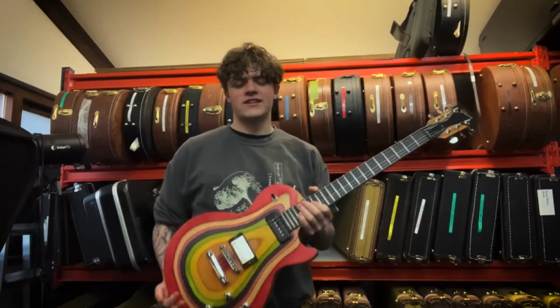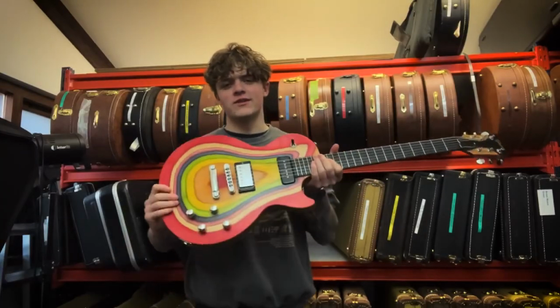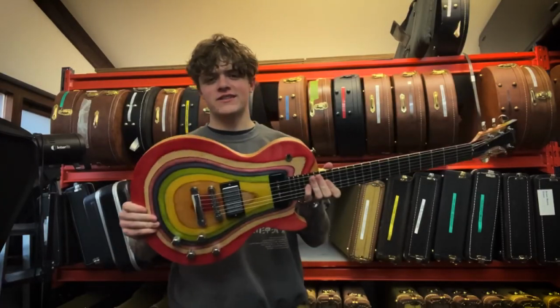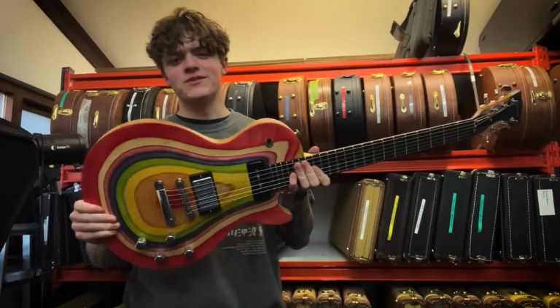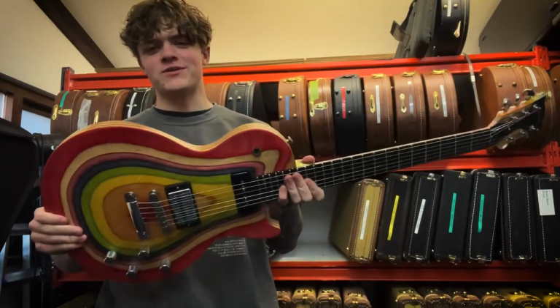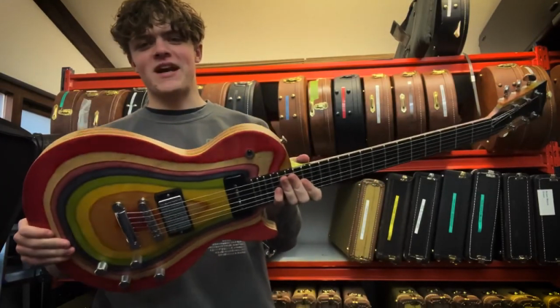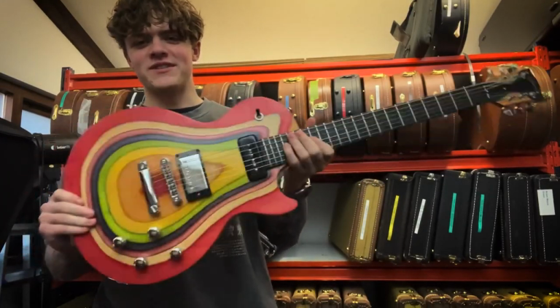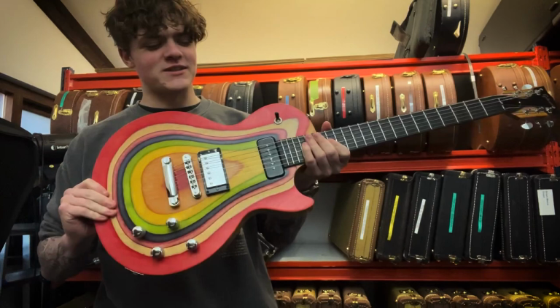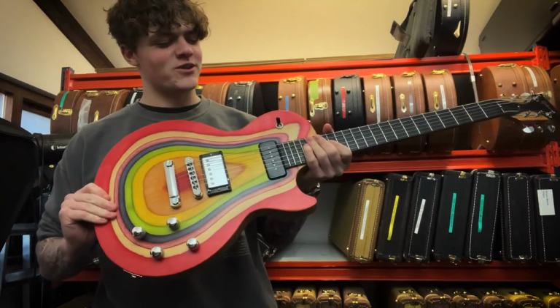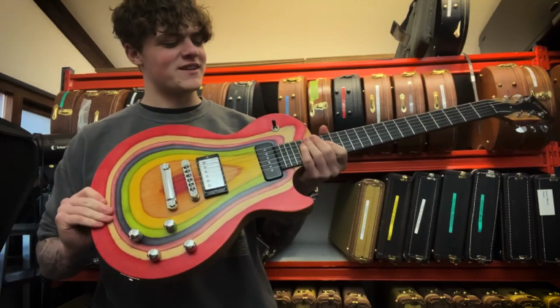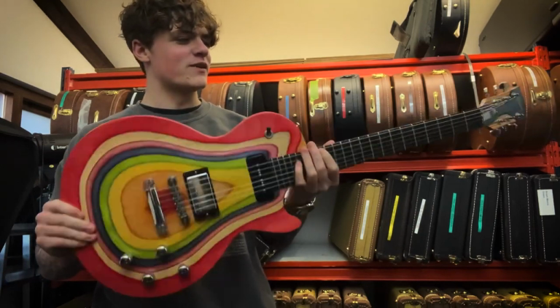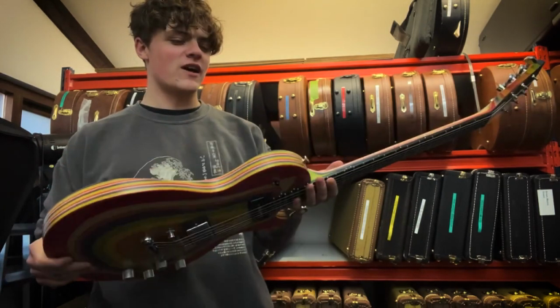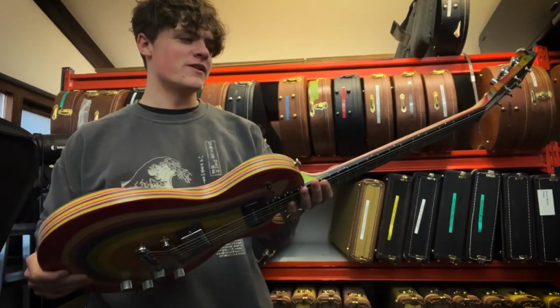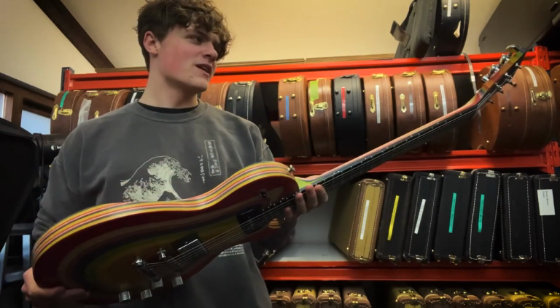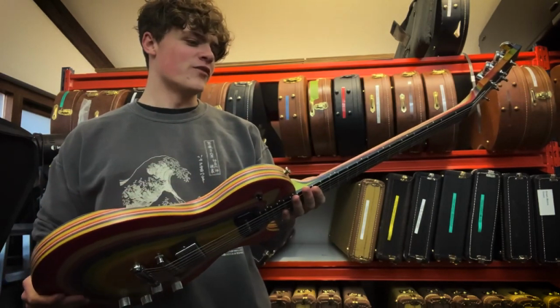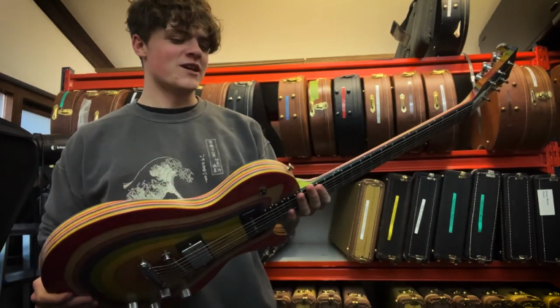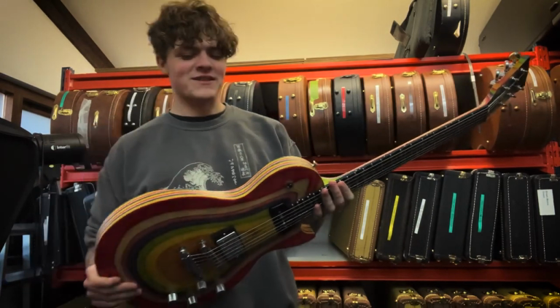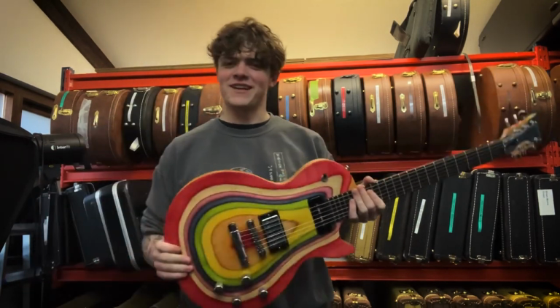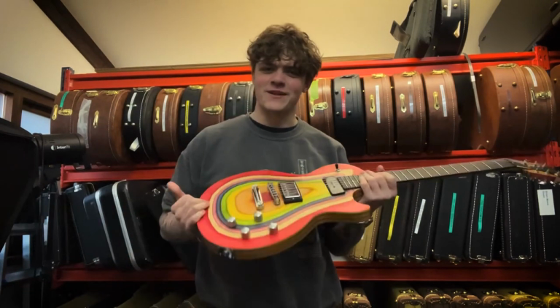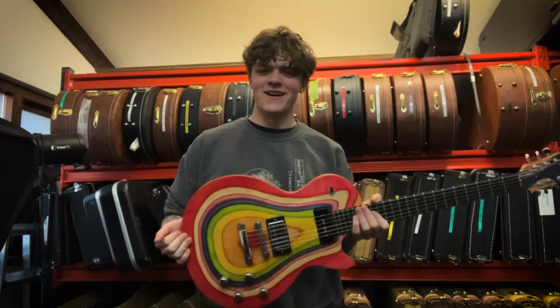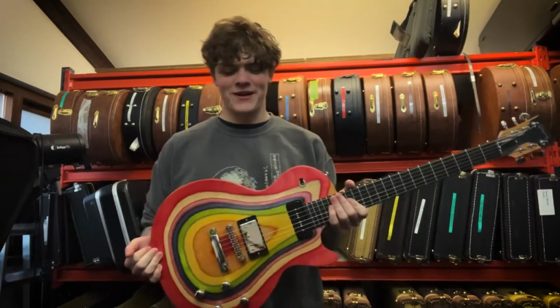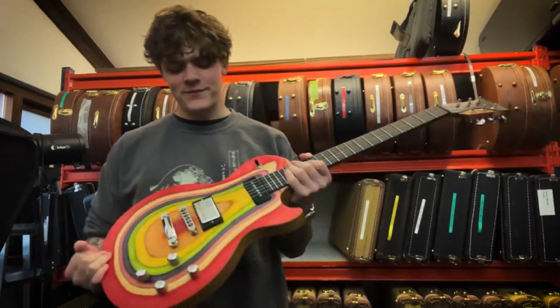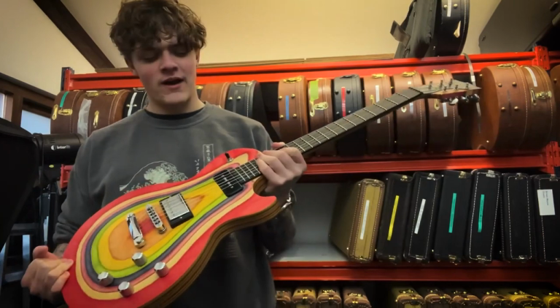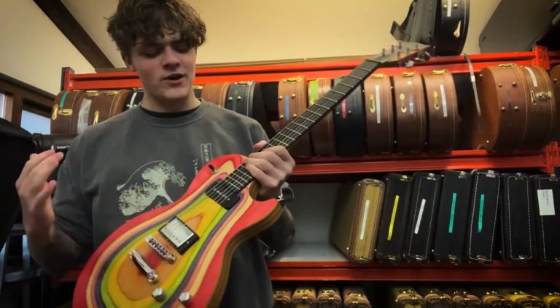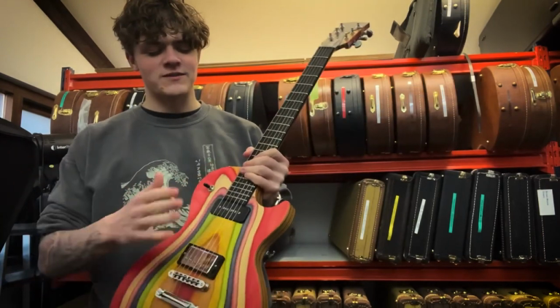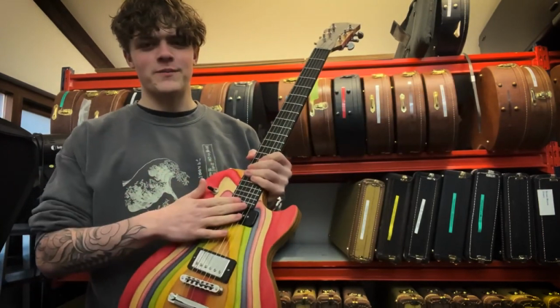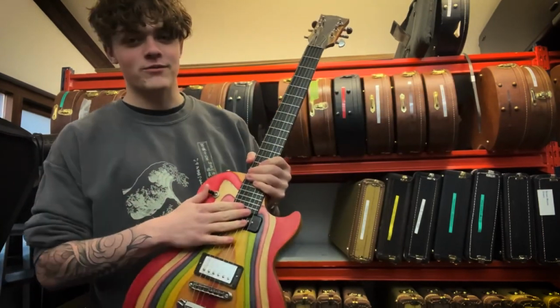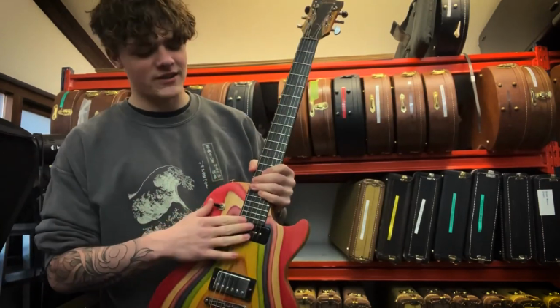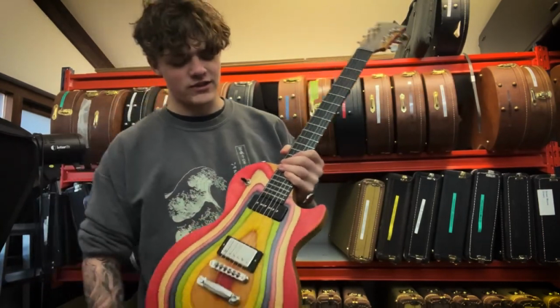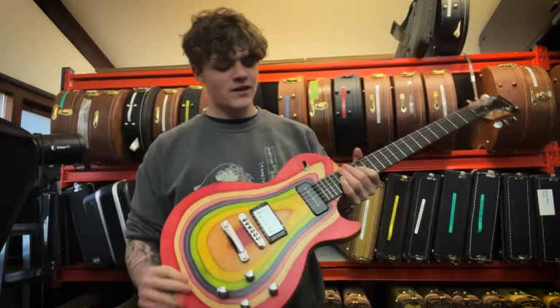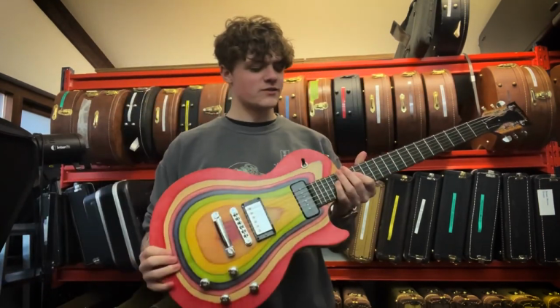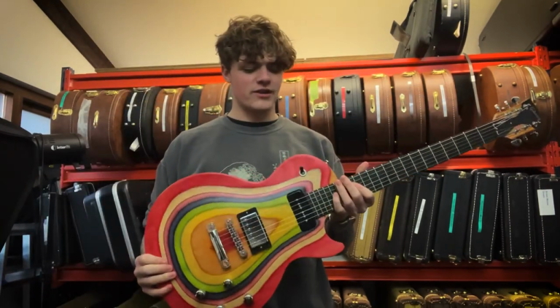Let's take a closer look at this Gibson Zoot Suit. As you can see, it's a very striking guitar, definitely going to divide opinion. I know for myself, I didn't exactly like it when I started playing it, but the tones out of this P90 pickup are really, really good, so make sure to give it a go.